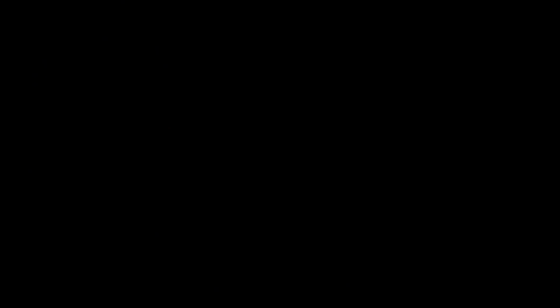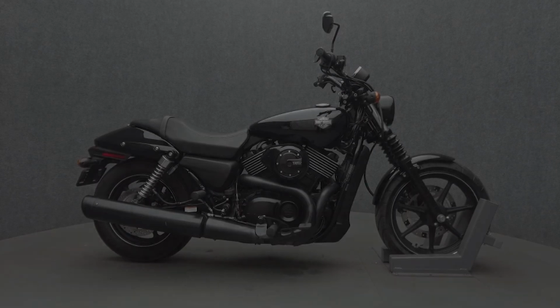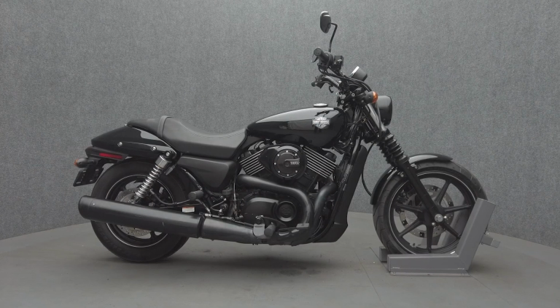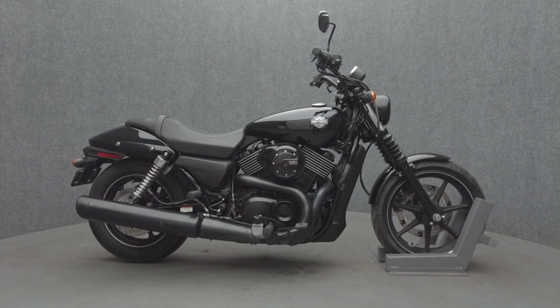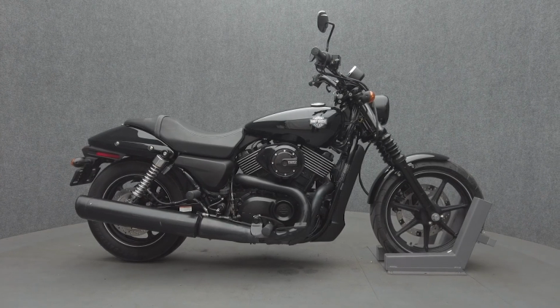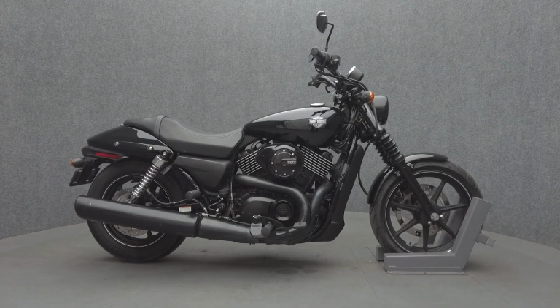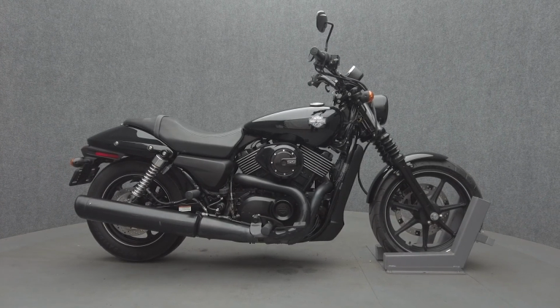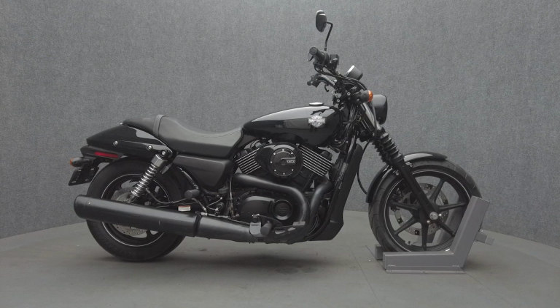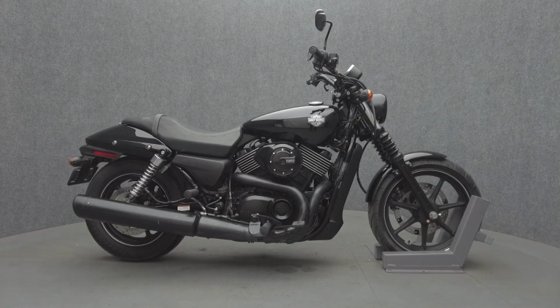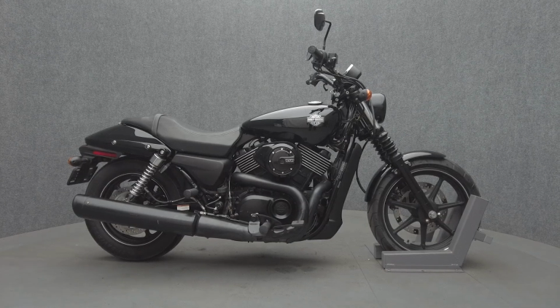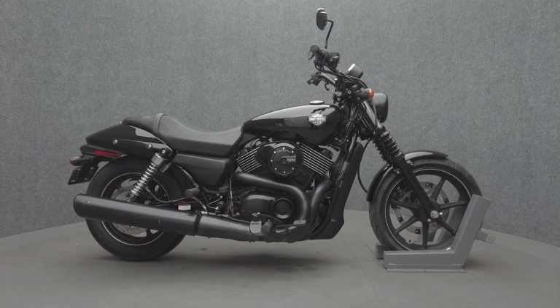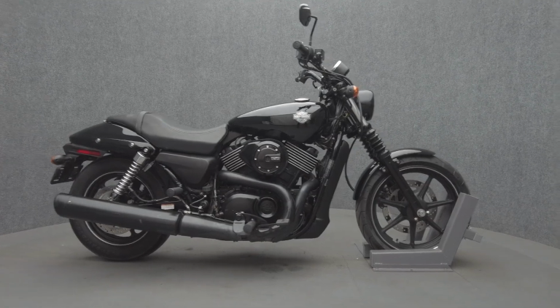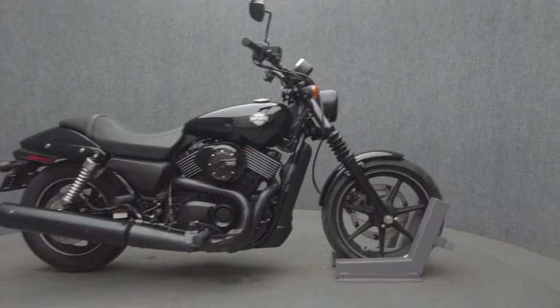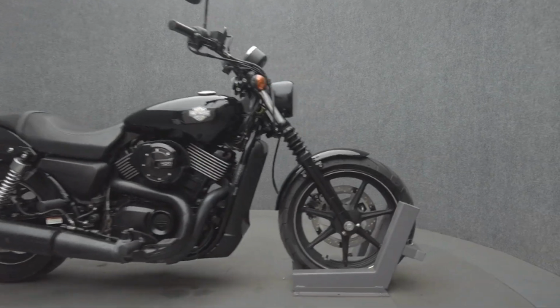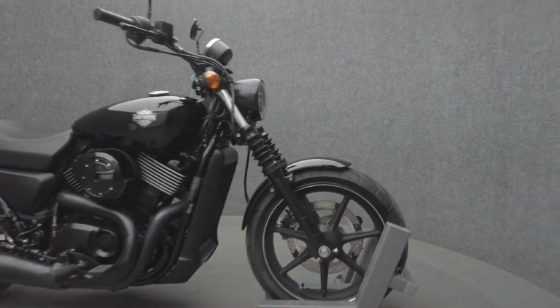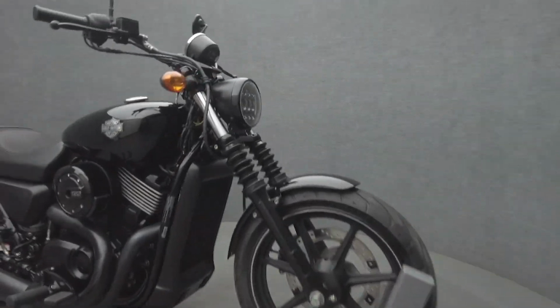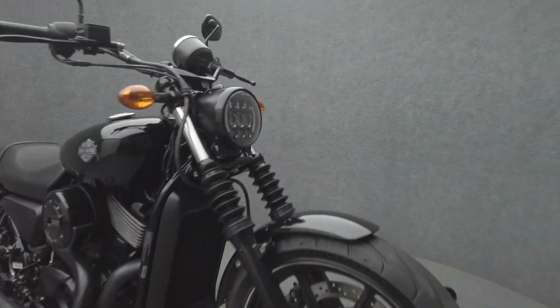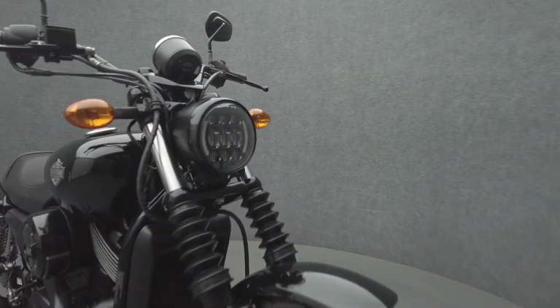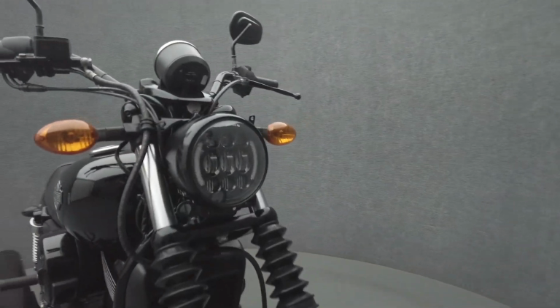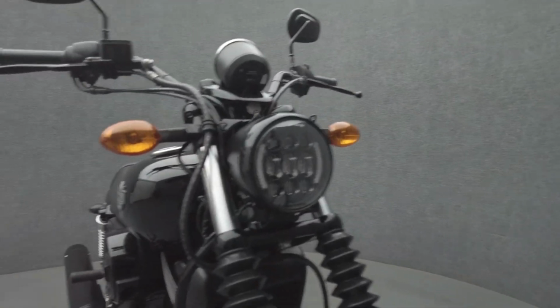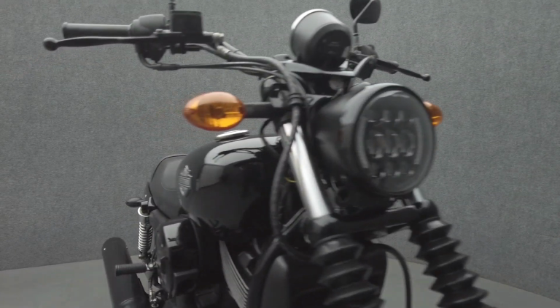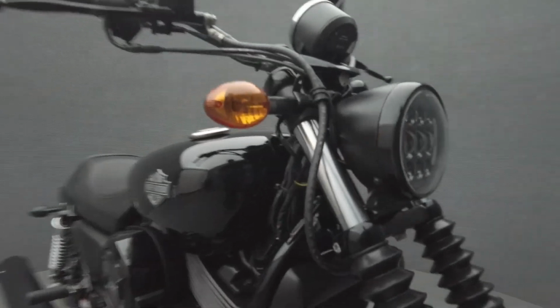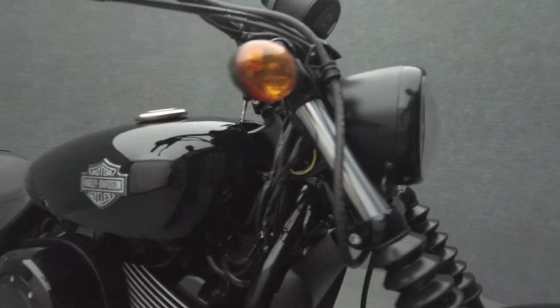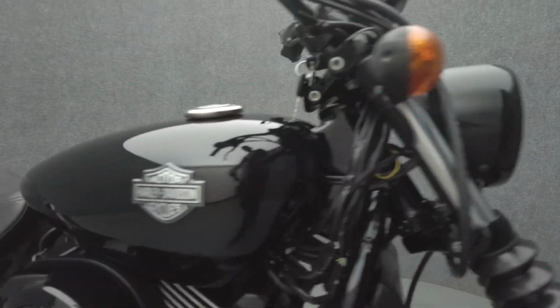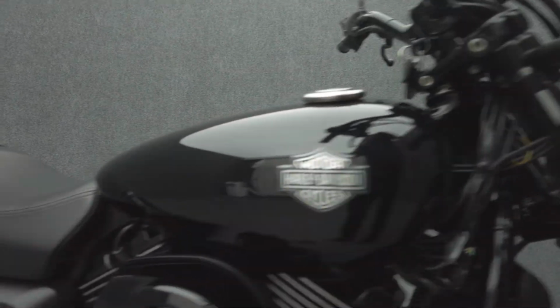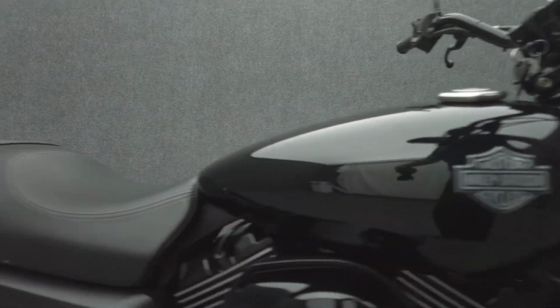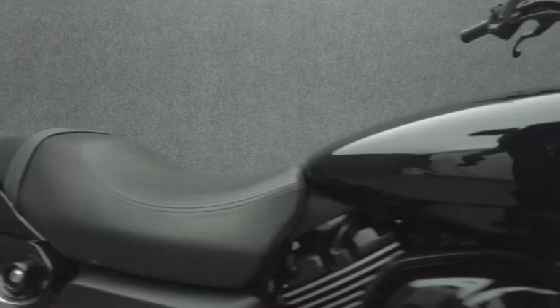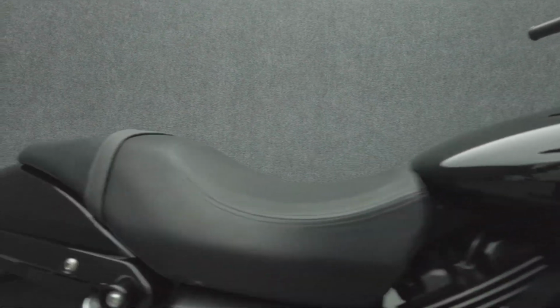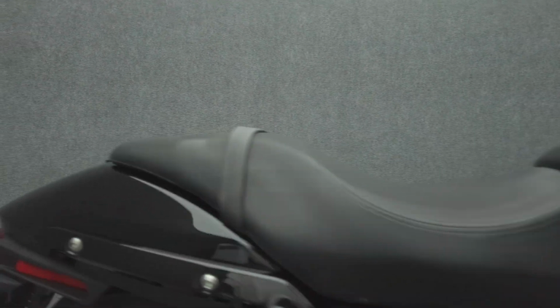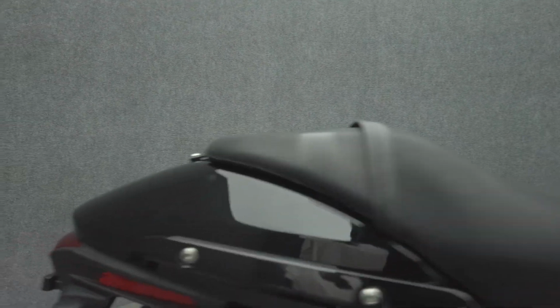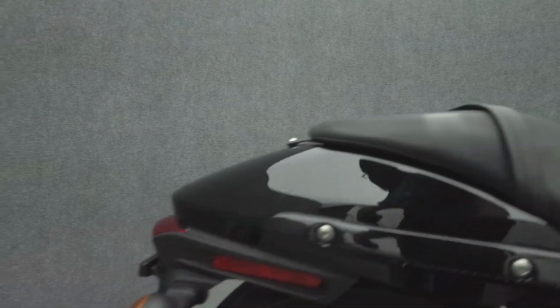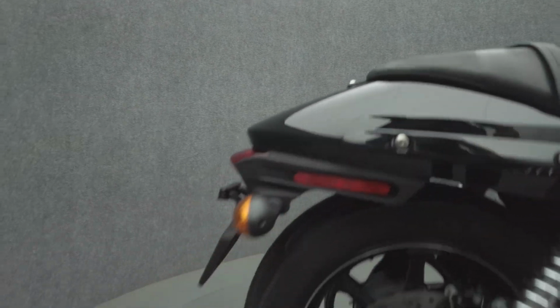Hey everyone, this is Keegan from National Power Sports. This 2015 Harley-Davidson Street 750 with 4,983 miles passed its New Hampshire State inspection and runs well. It's been upgraded with an LED headlight.